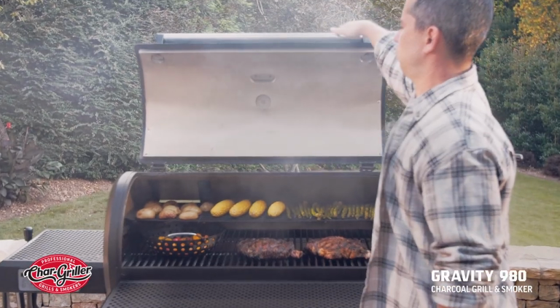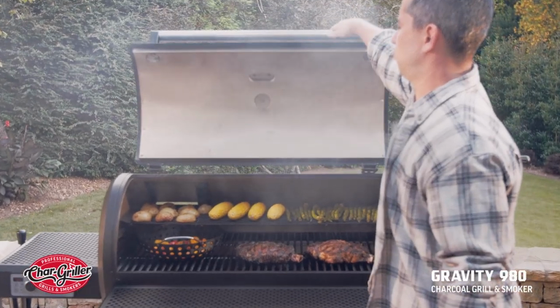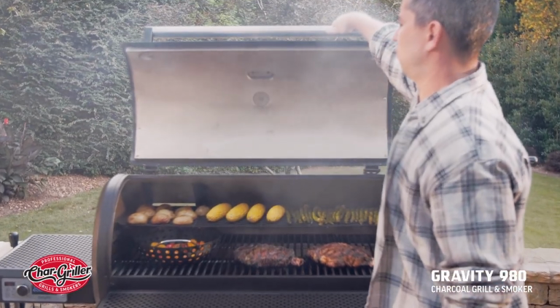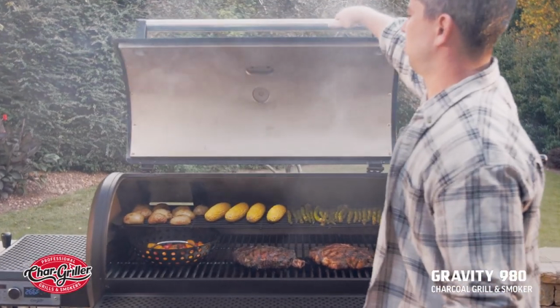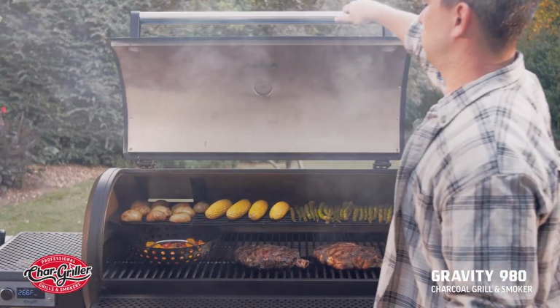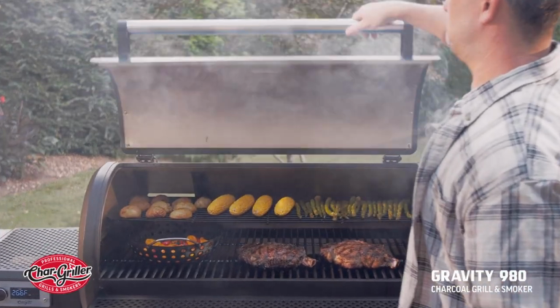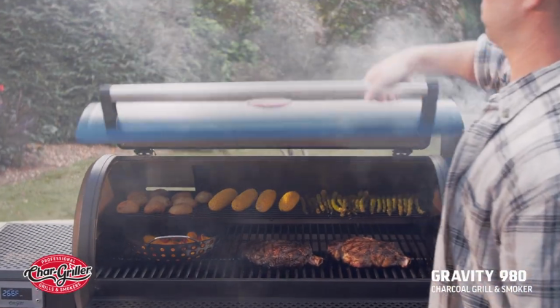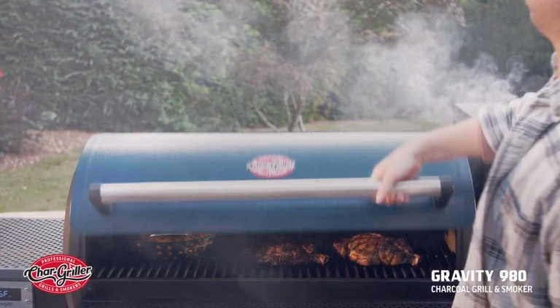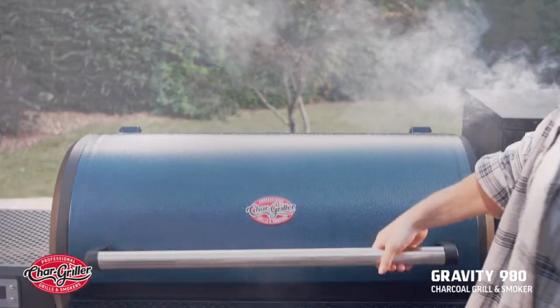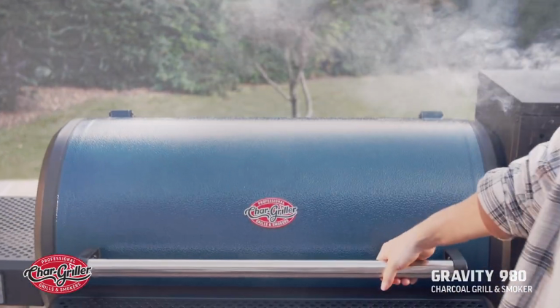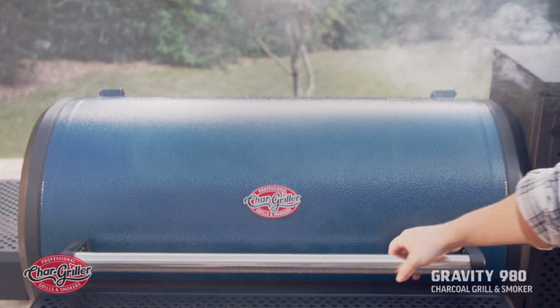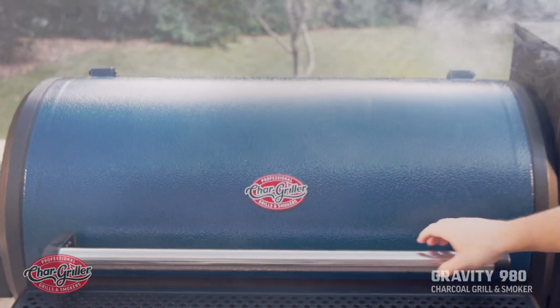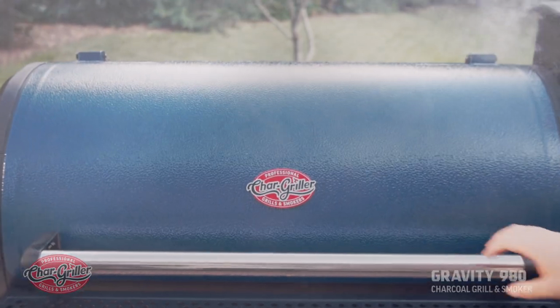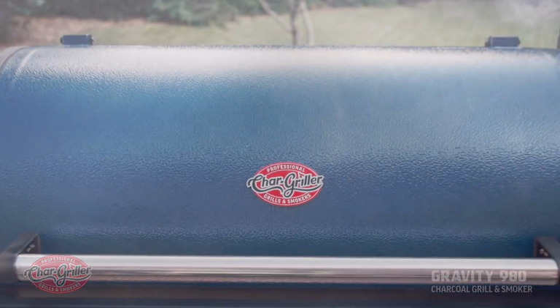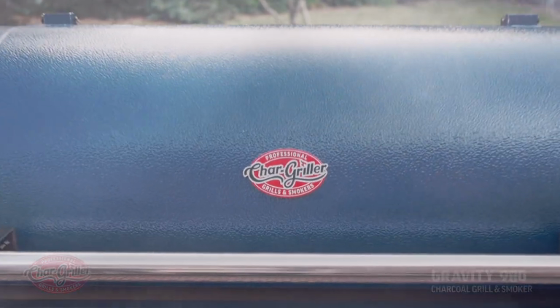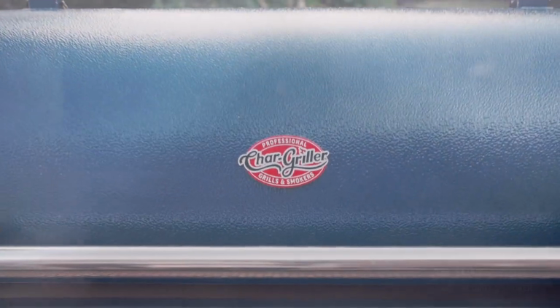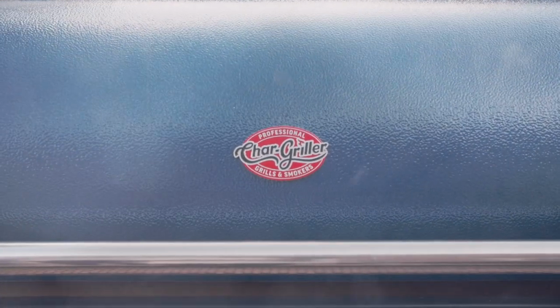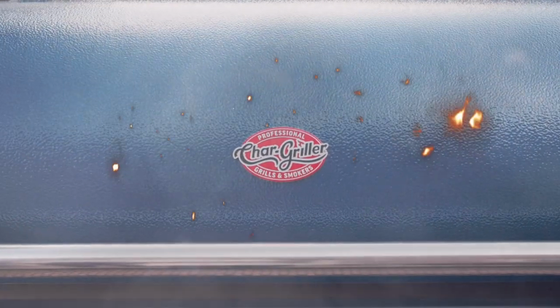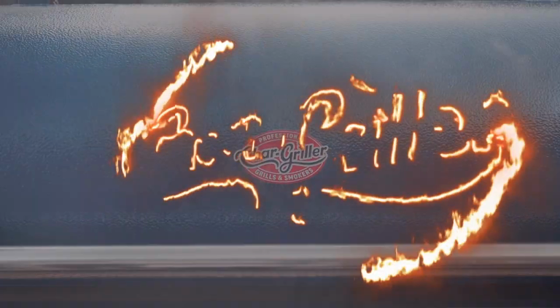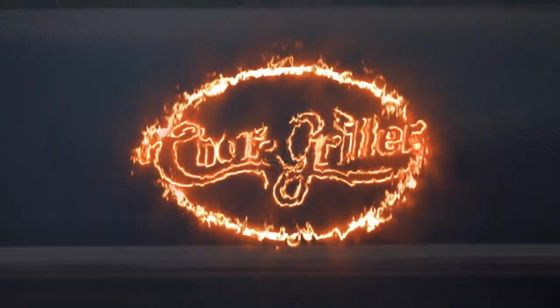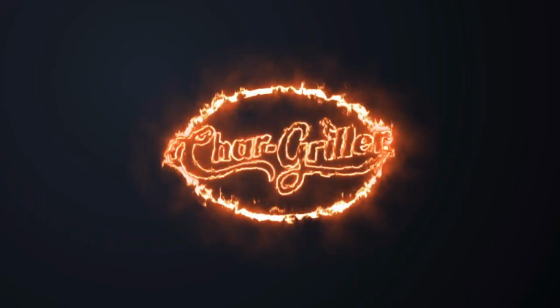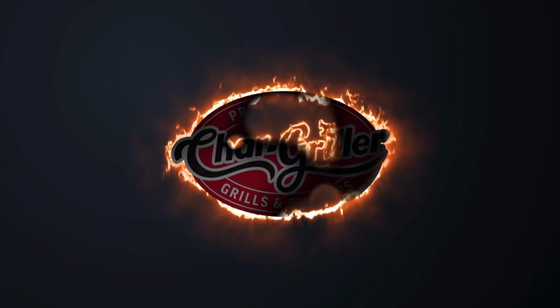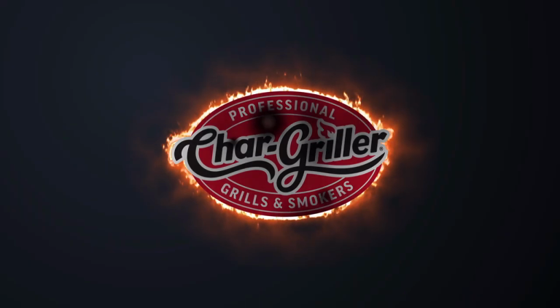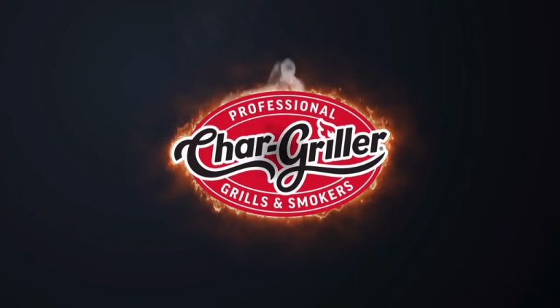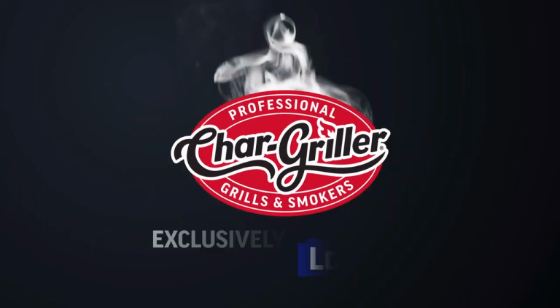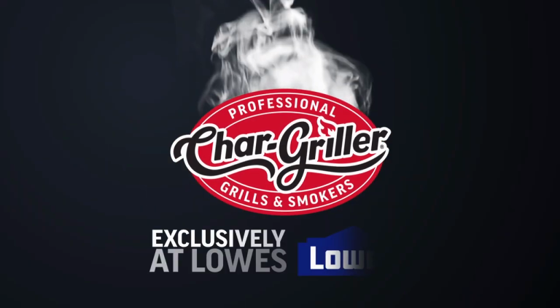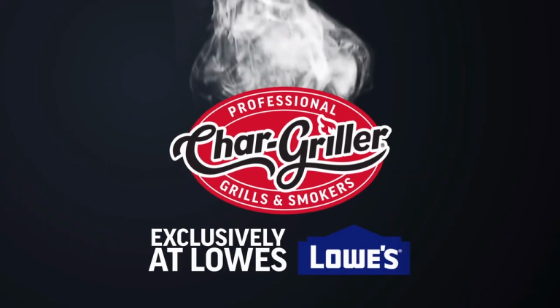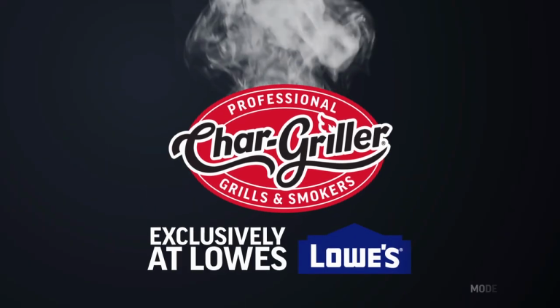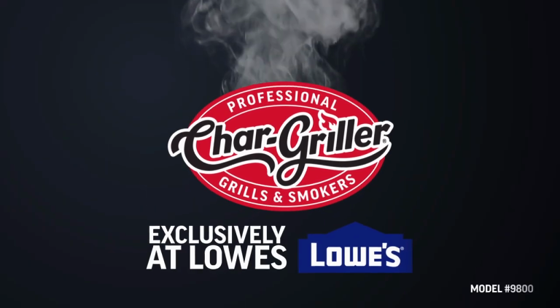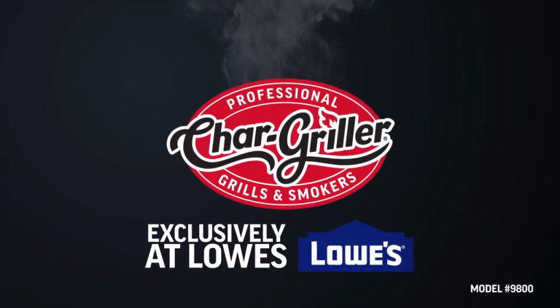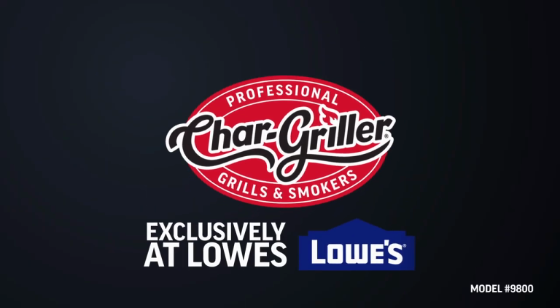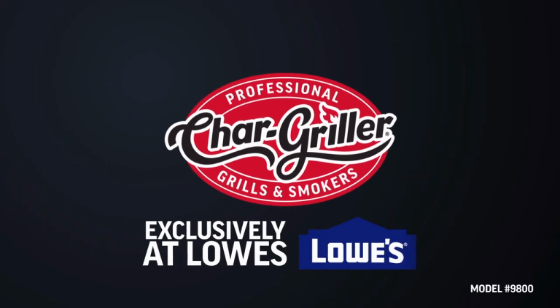Pick up your Gravity 980 charcoal grill and smoker today at Lowe's. Chargriller — seriously hardworking grills.